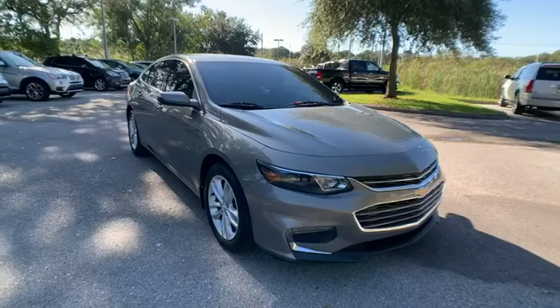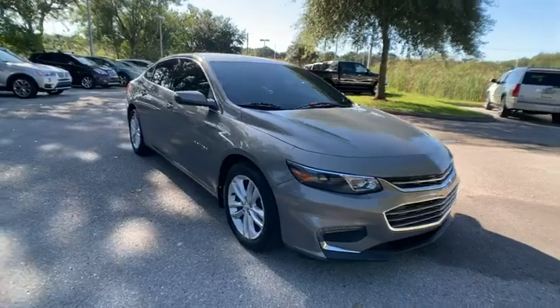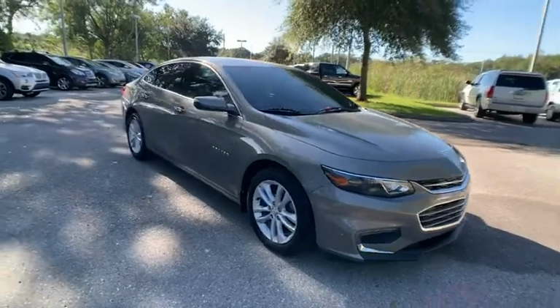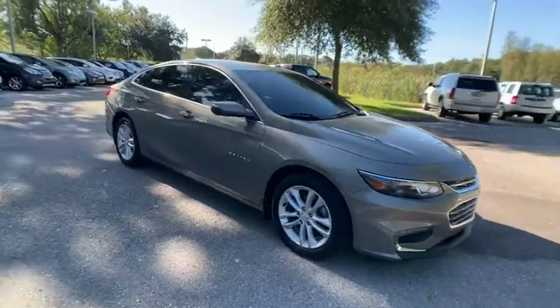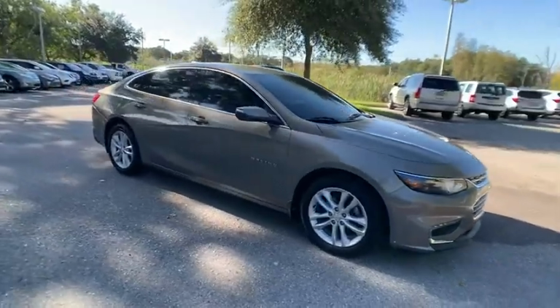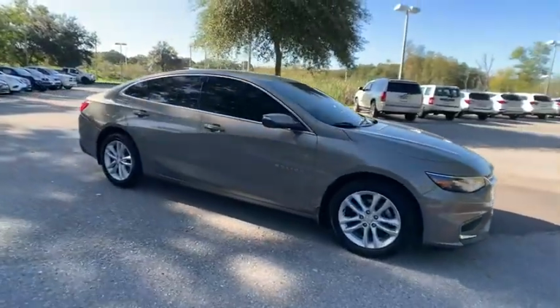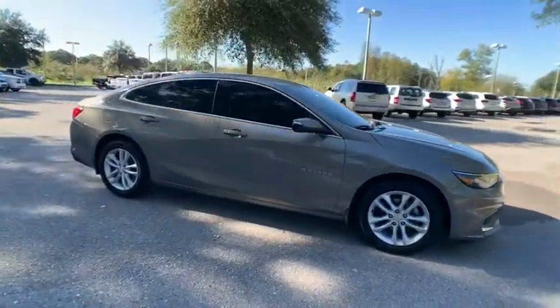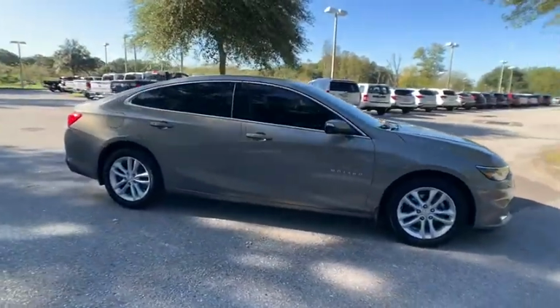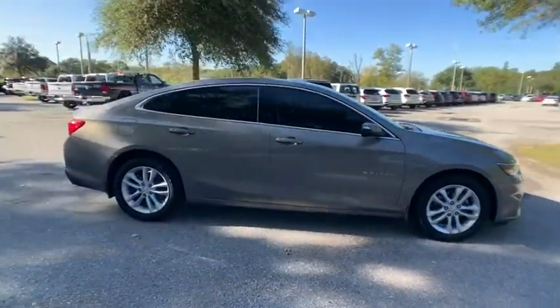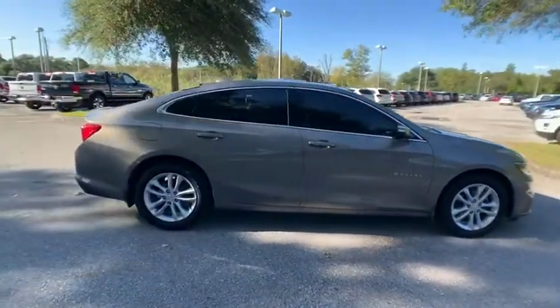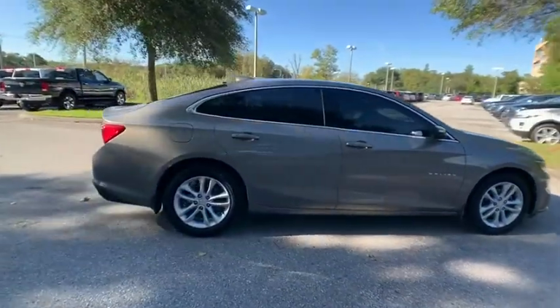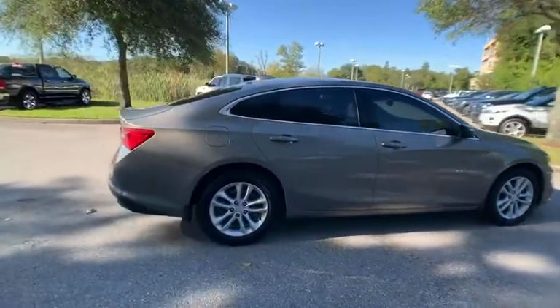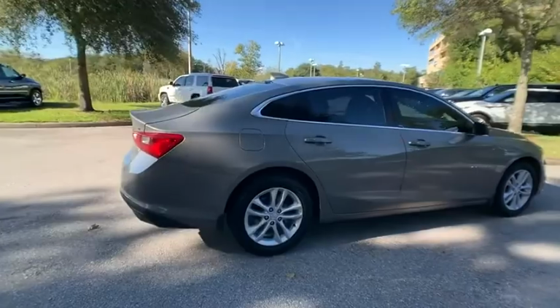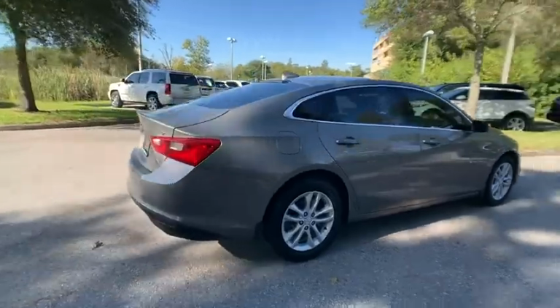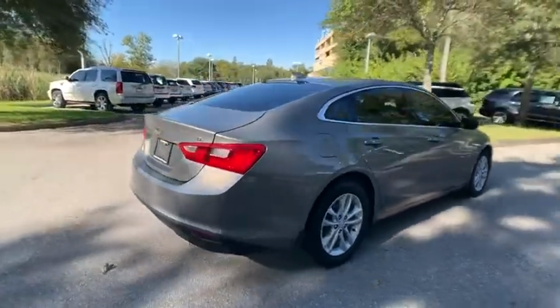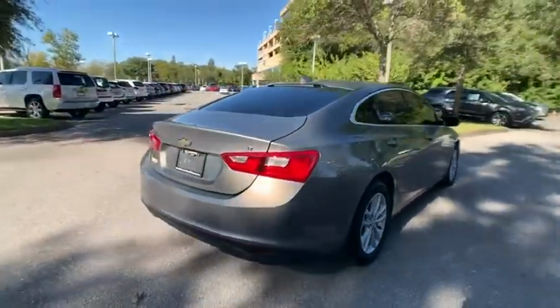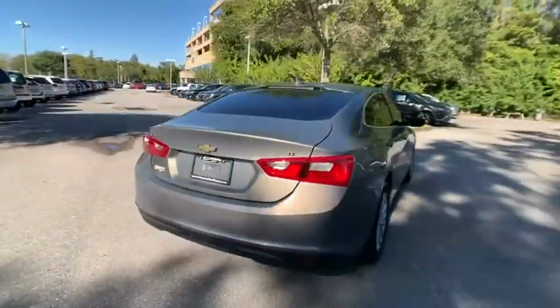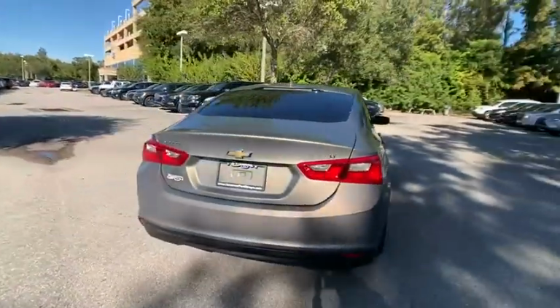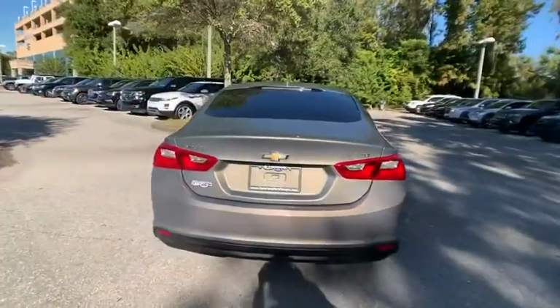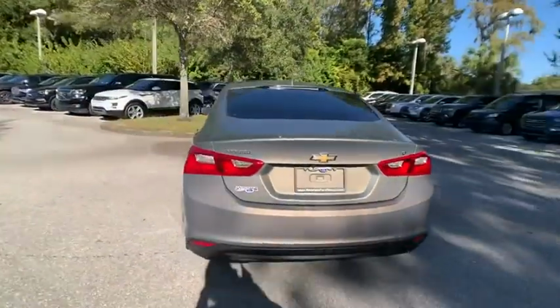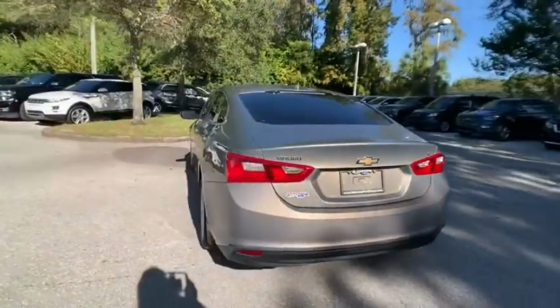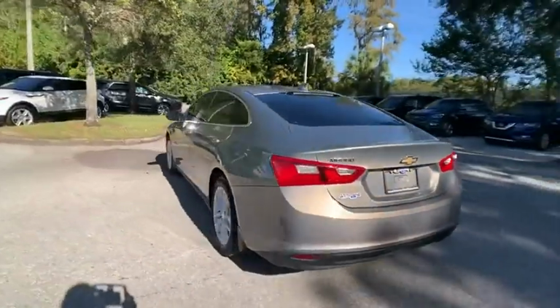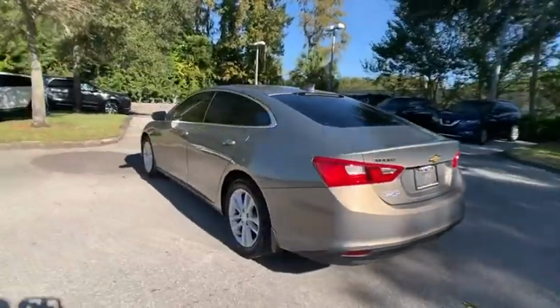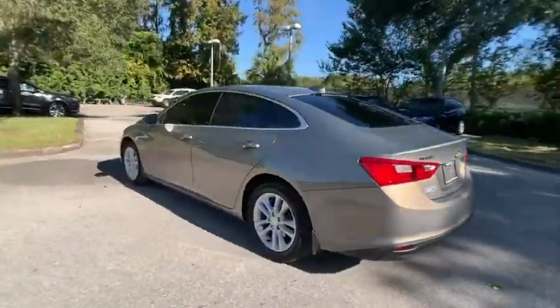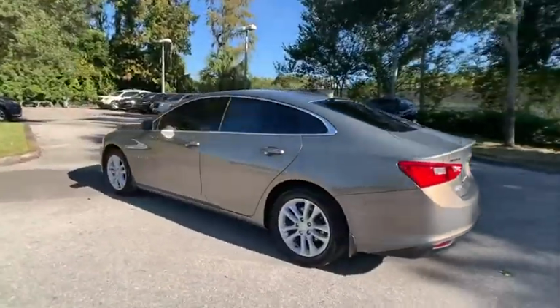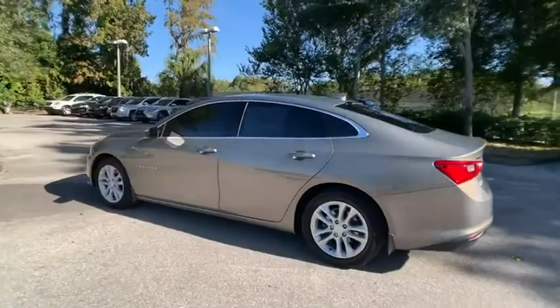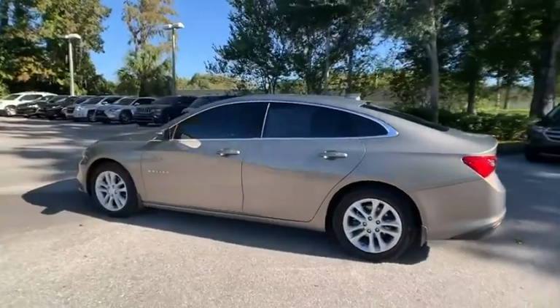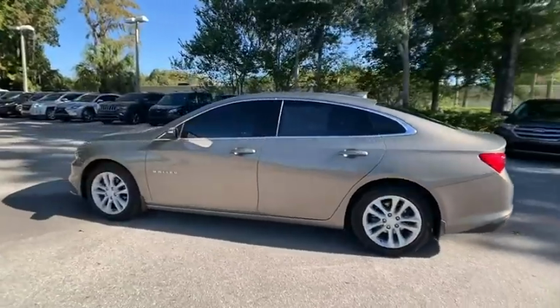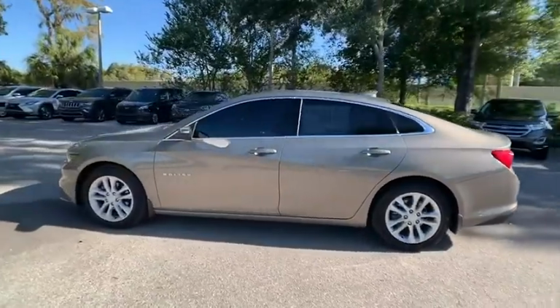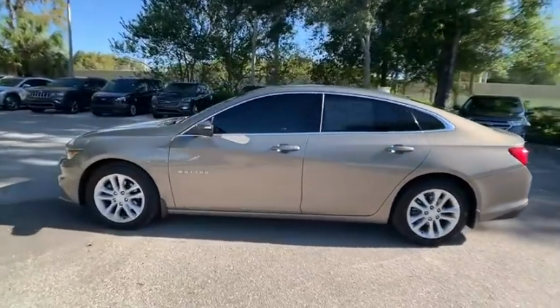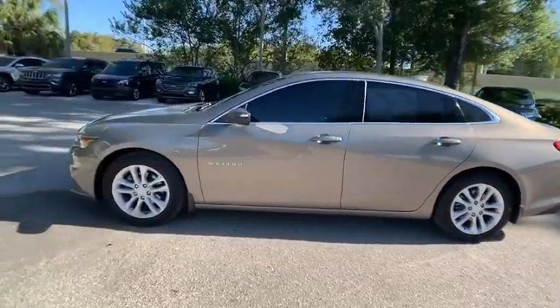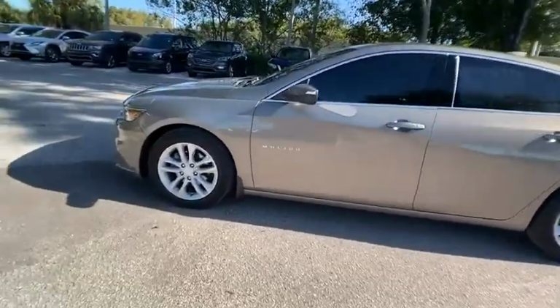Looking for the right vehicle? Check out the 2017 Malibu. A combination of performance and fuel economy, the Malibu is a great commuting car and is priced below $15,000.